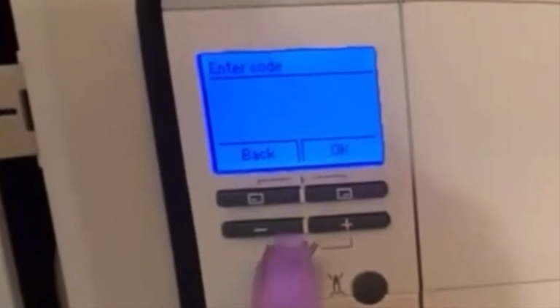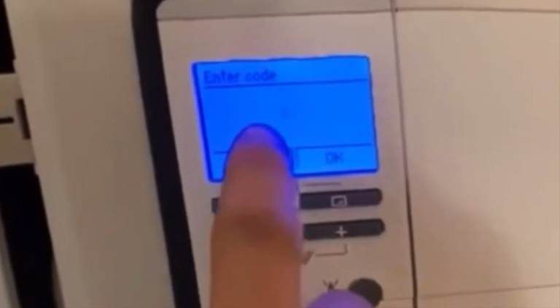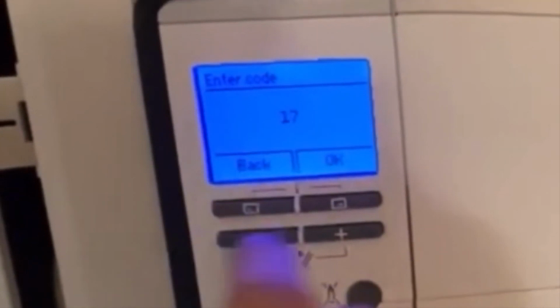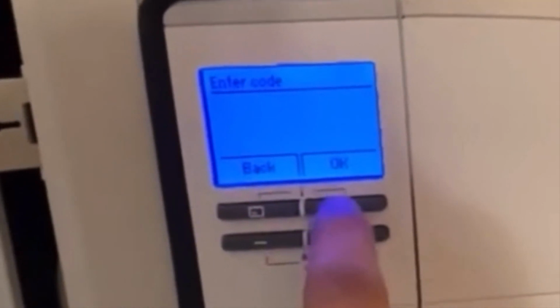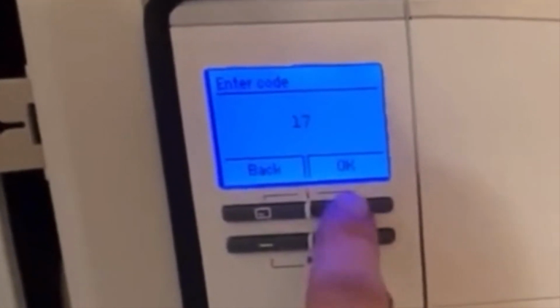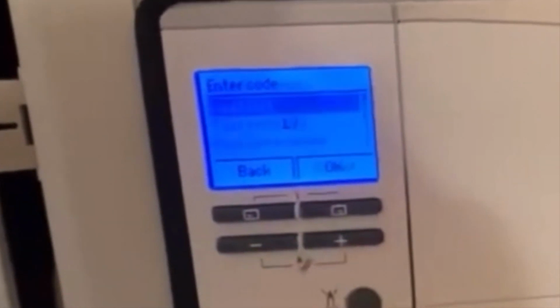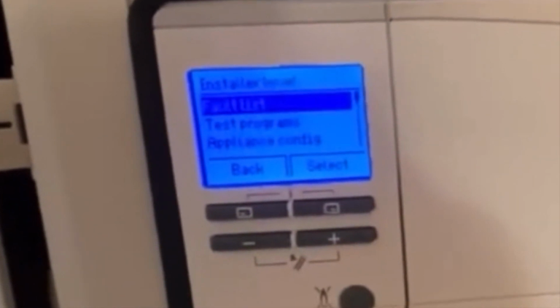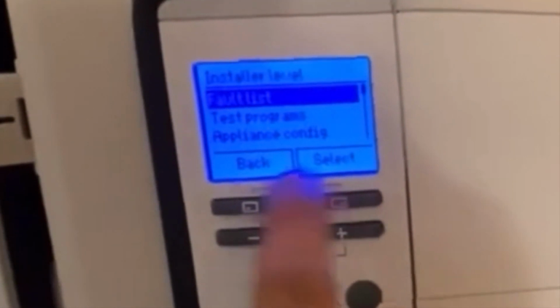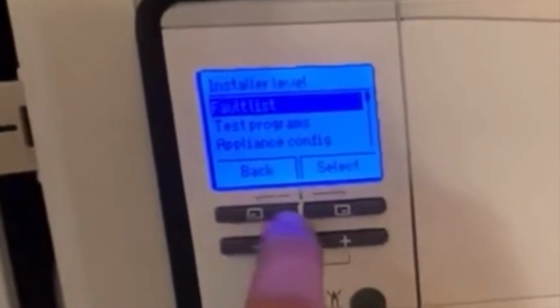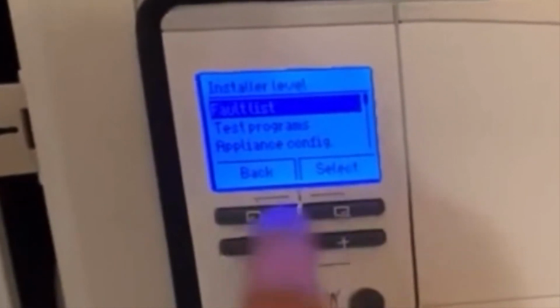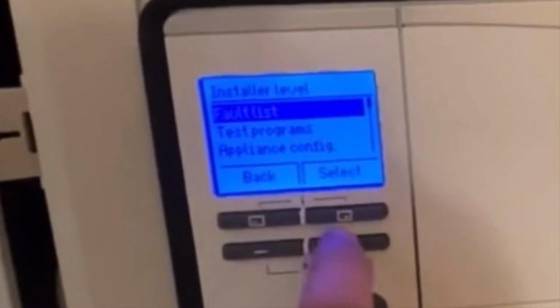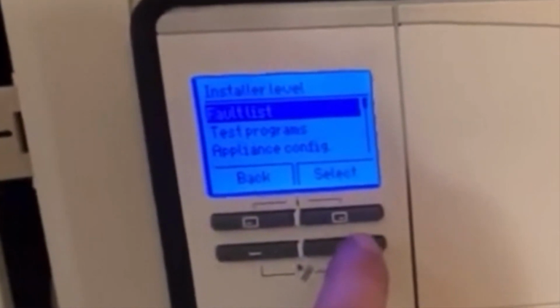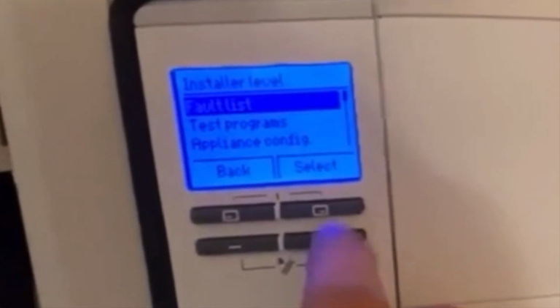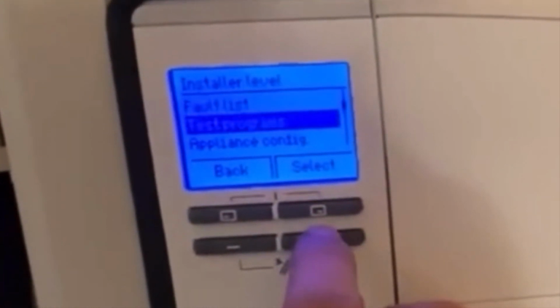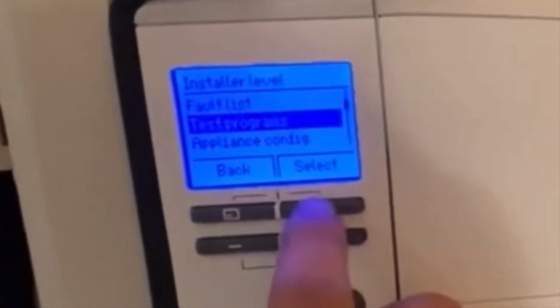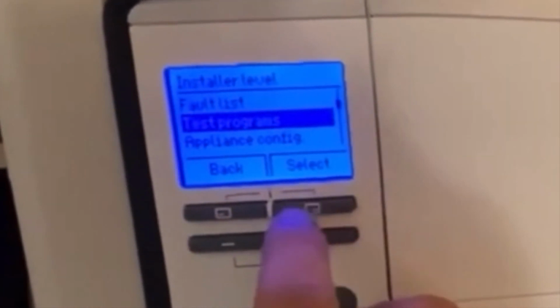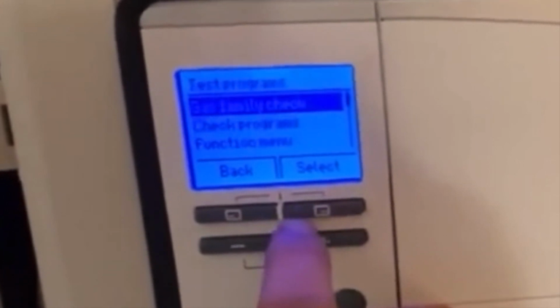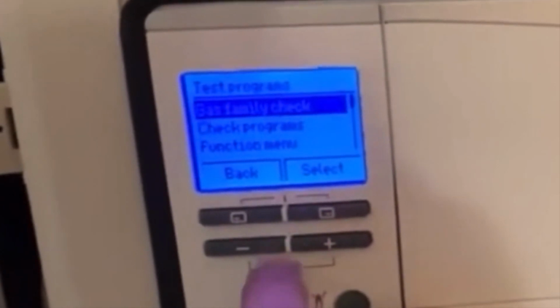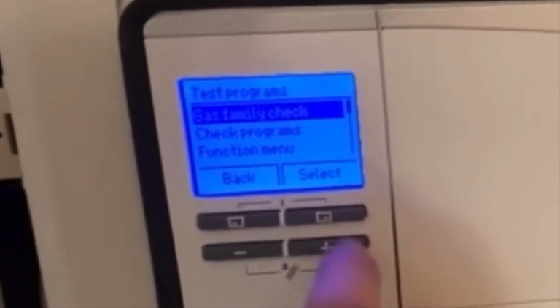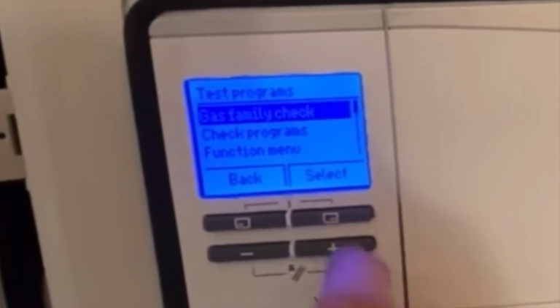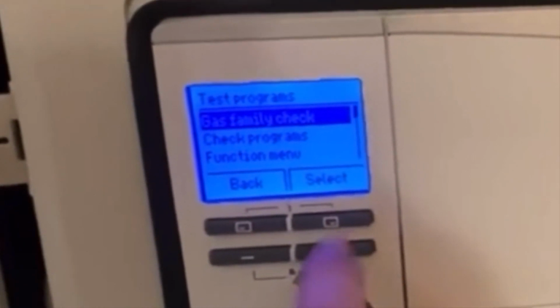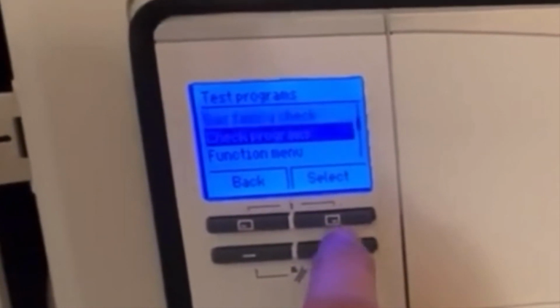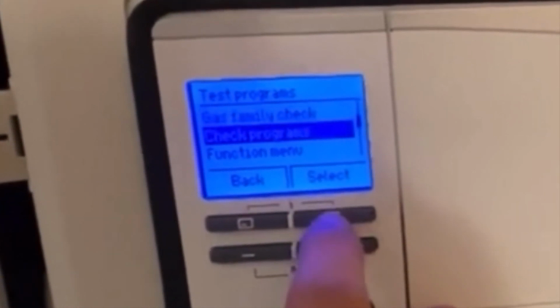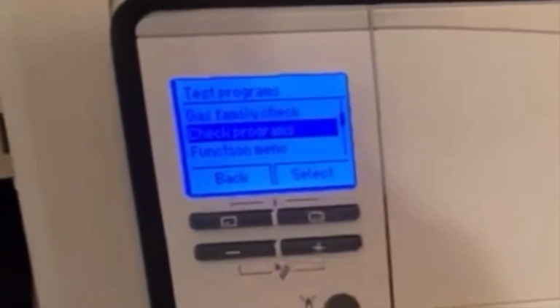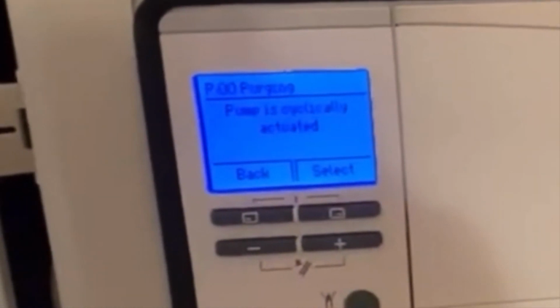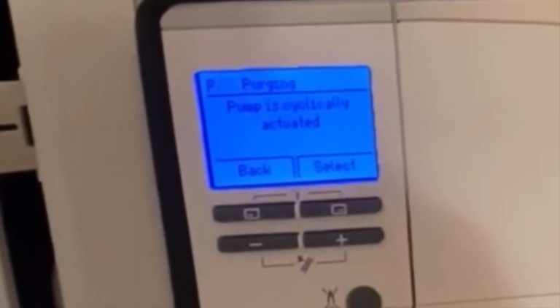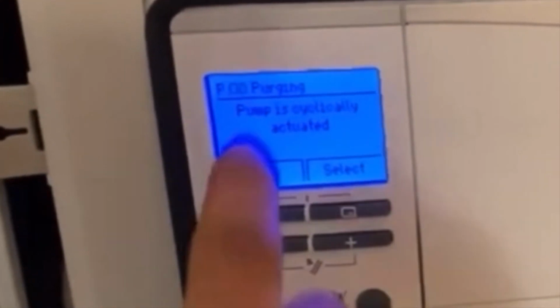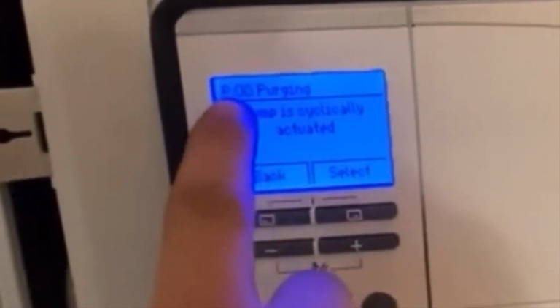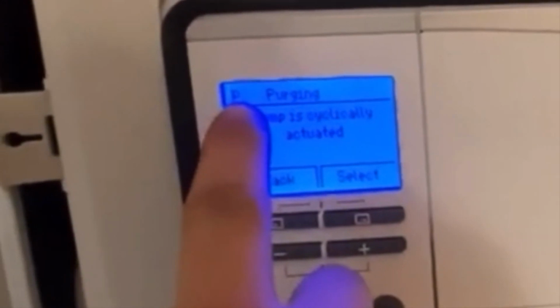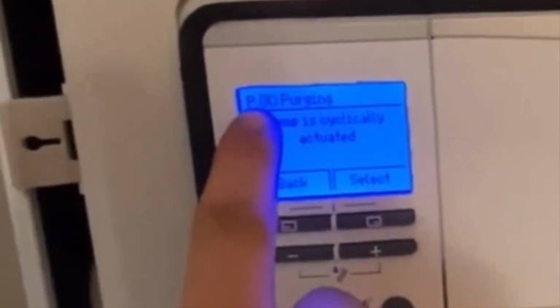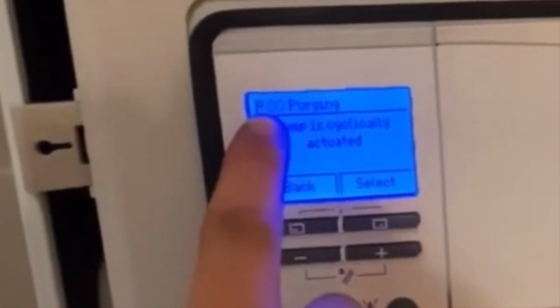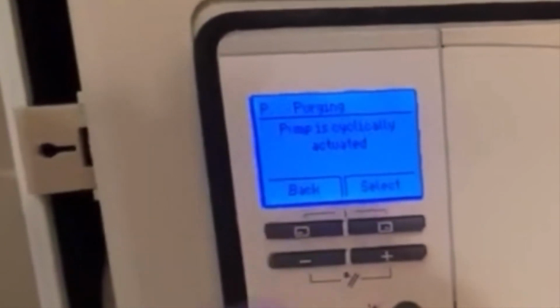Then we need to enter code 17 and press OK. Then press the plus button to get into the test programs, and then the plus button again to go down to check programs and press select. This will put us into the P0 settings.